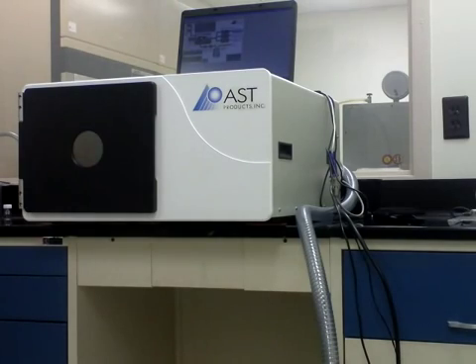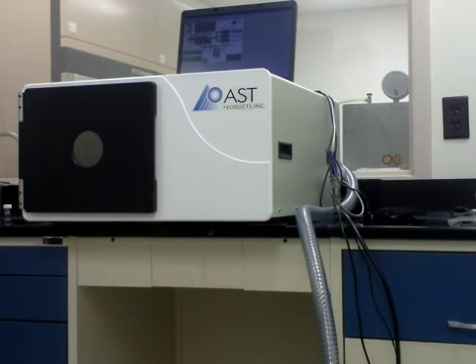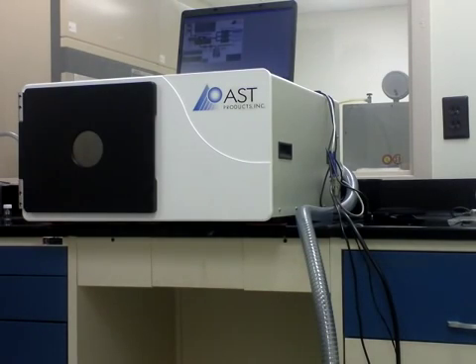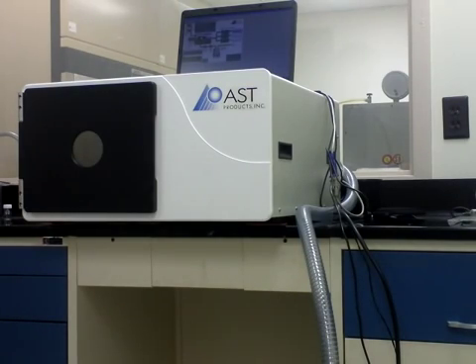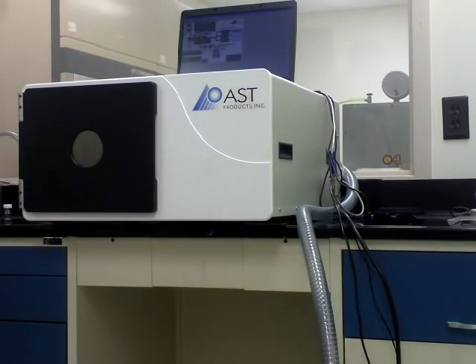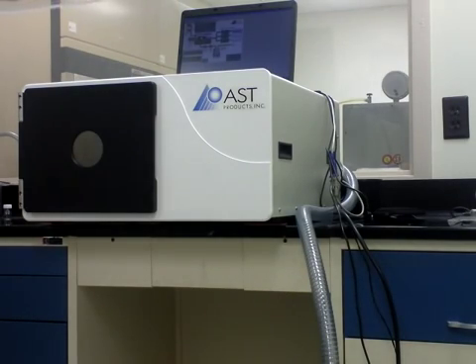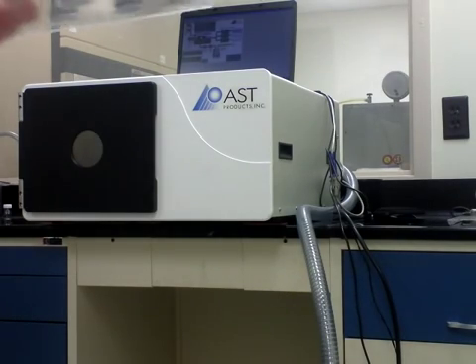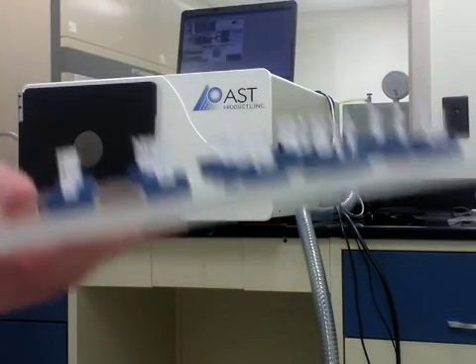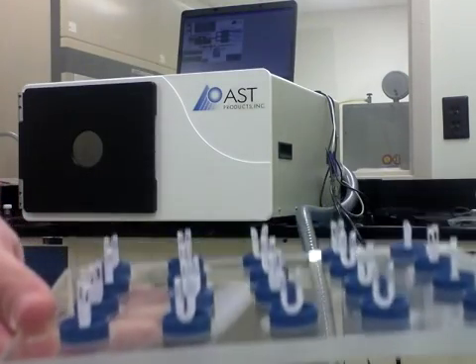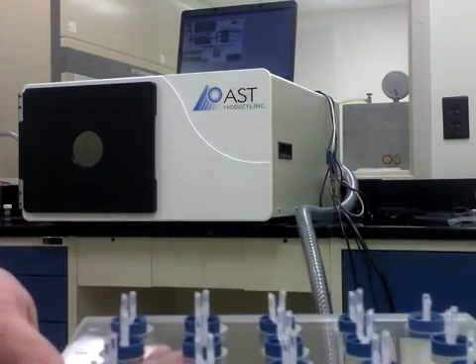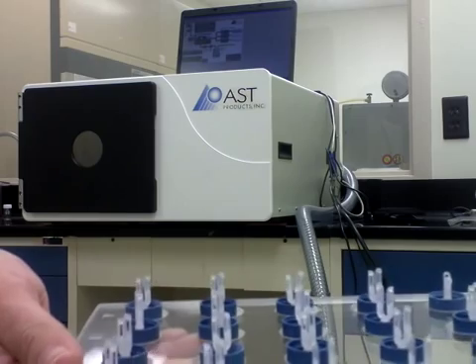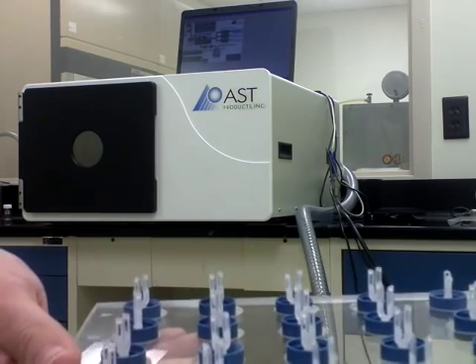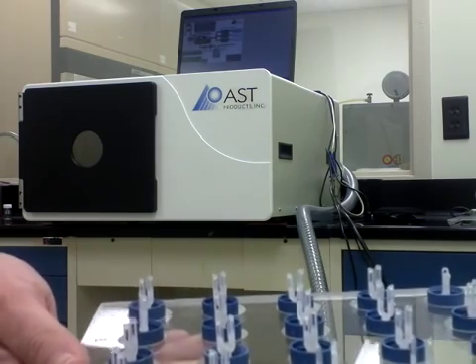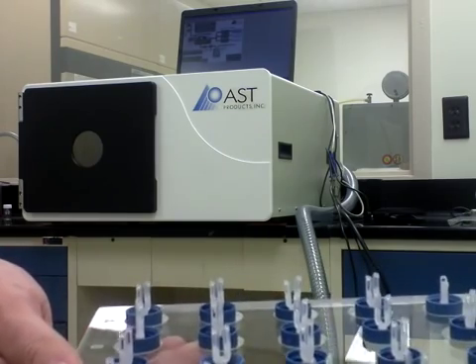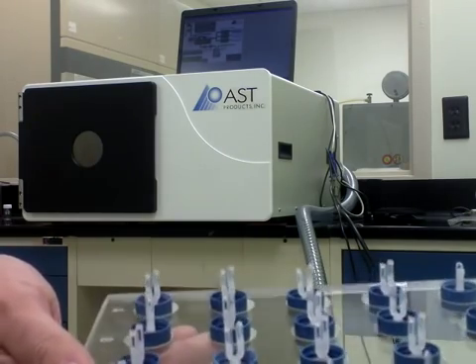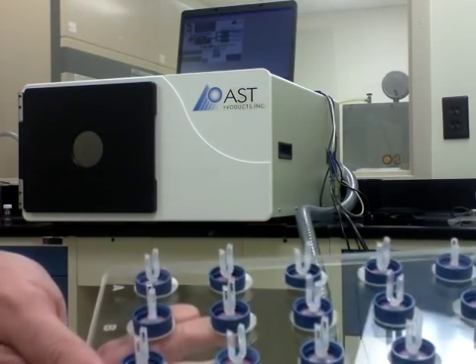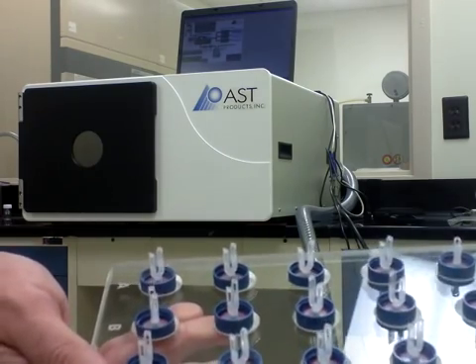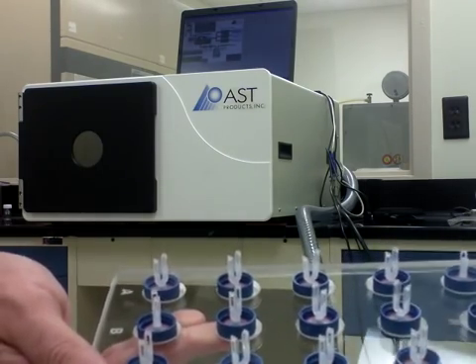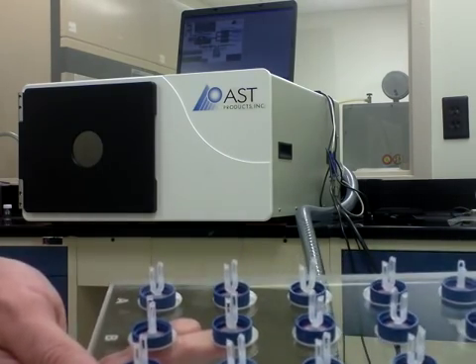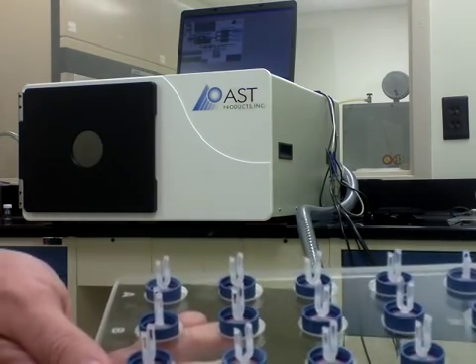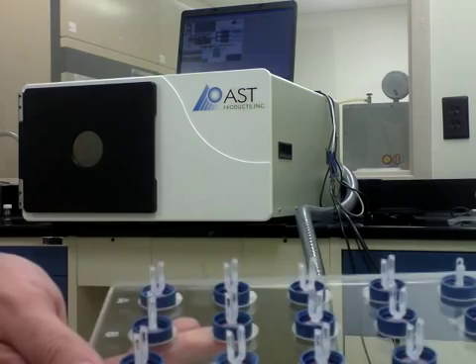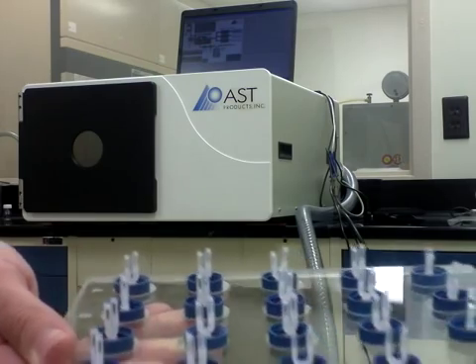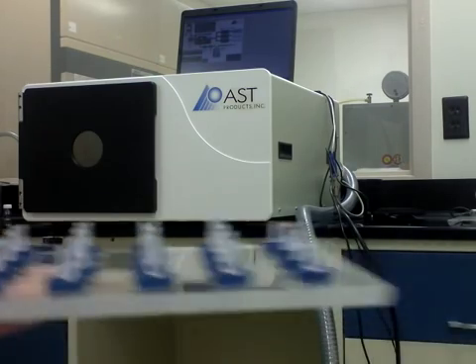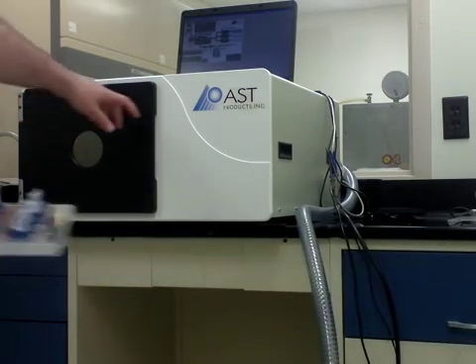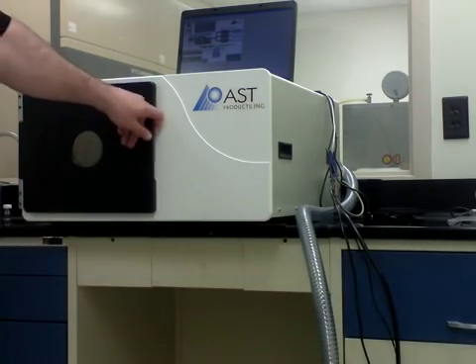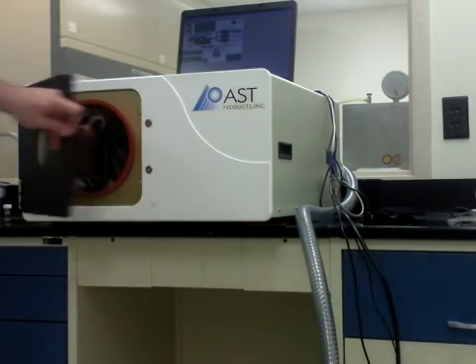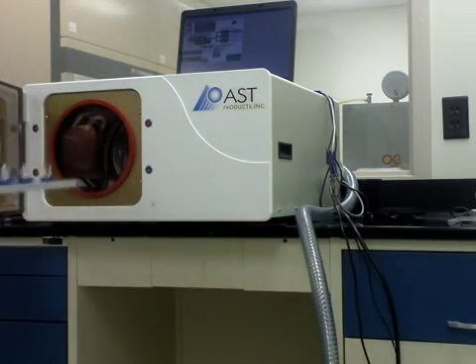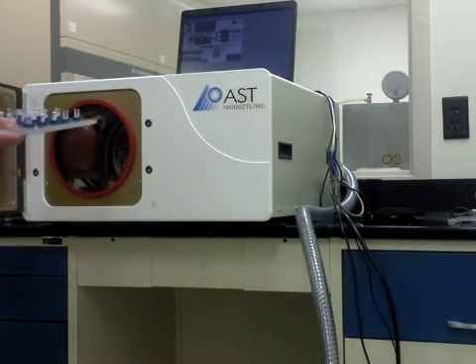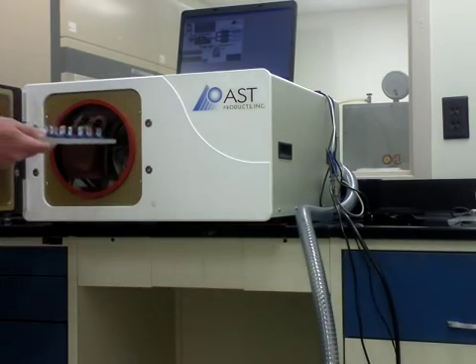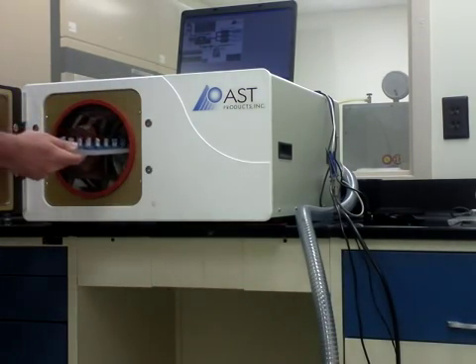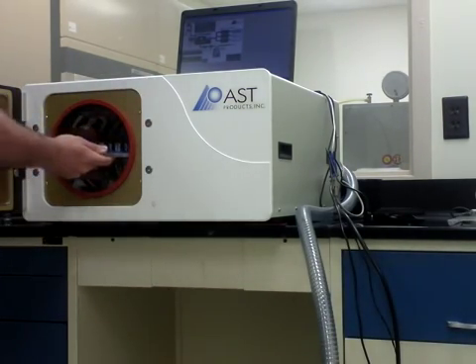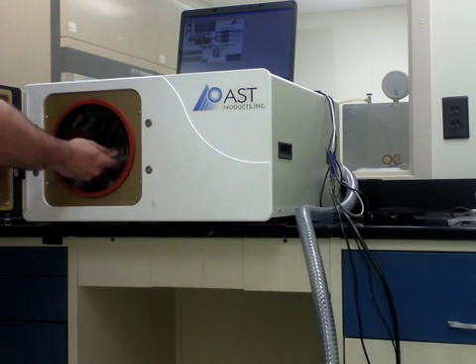Loading the PJ plasma system is very easy. You take the PJ tray that comes with the system, put the contact lenses onto the tray in the holders, open the door, and slide the tray in.